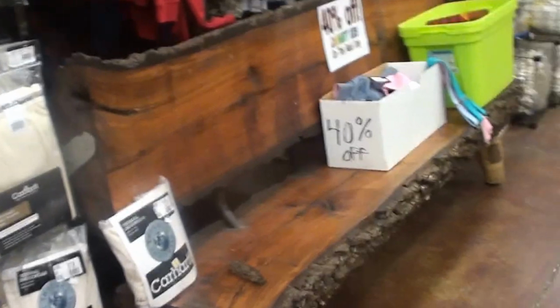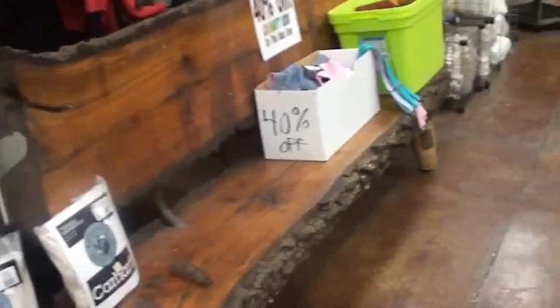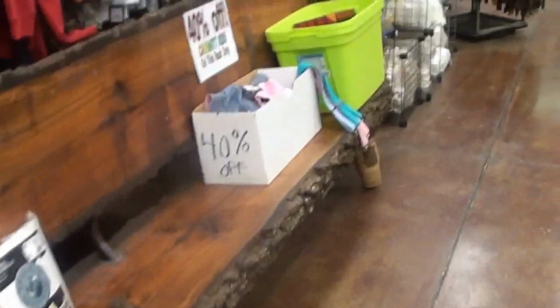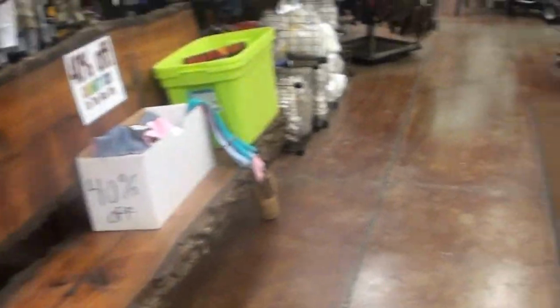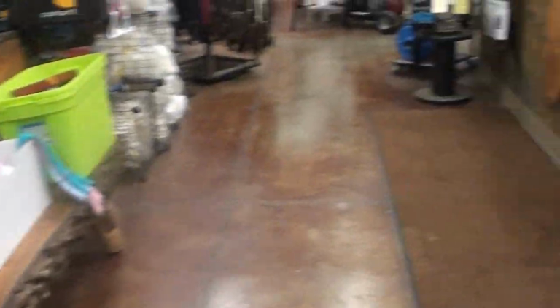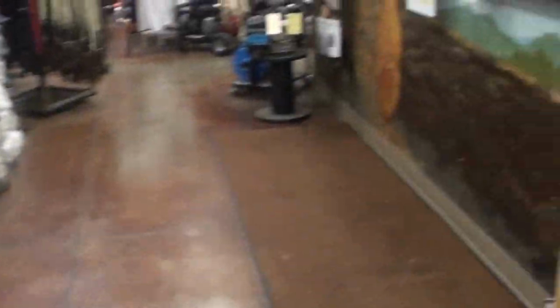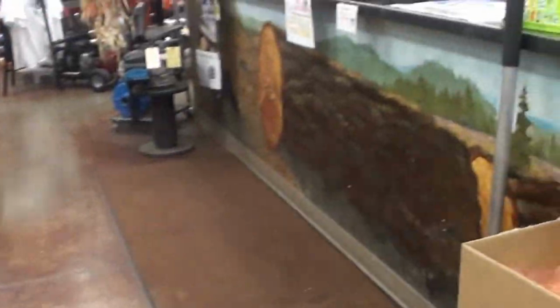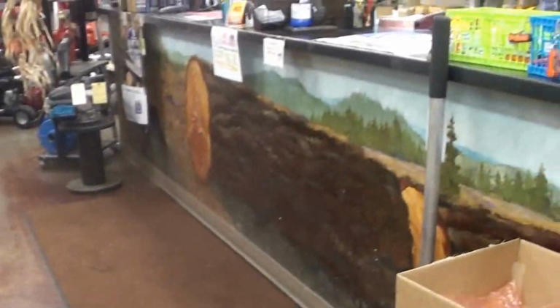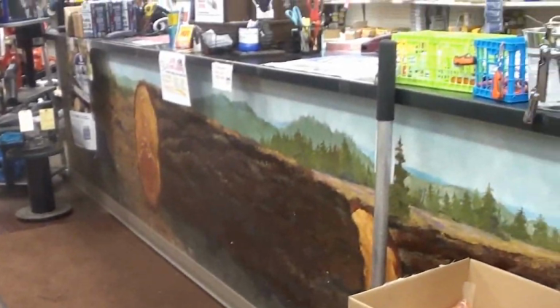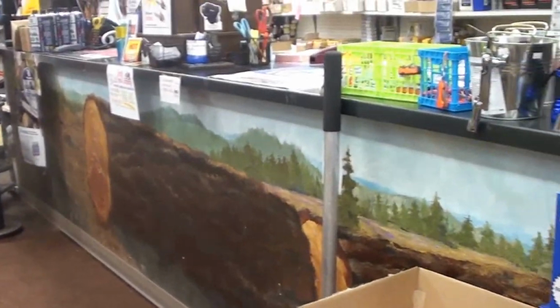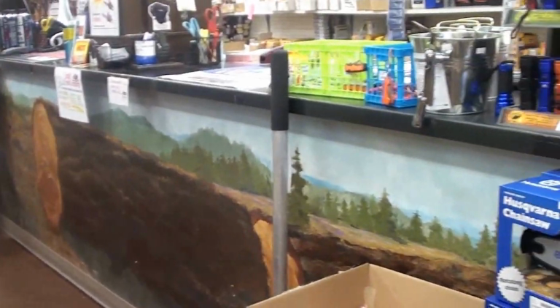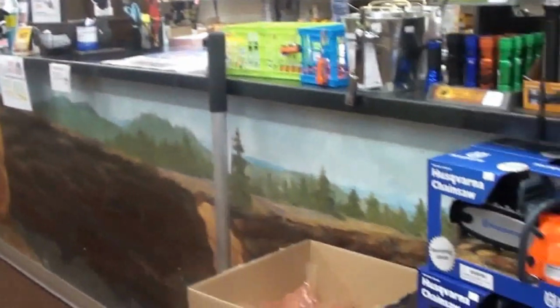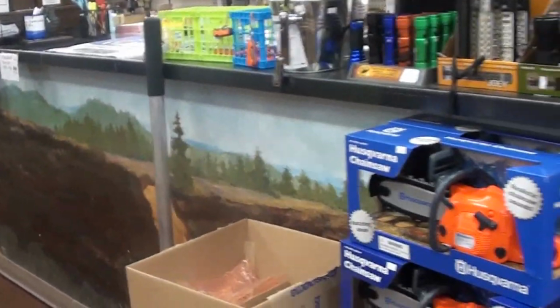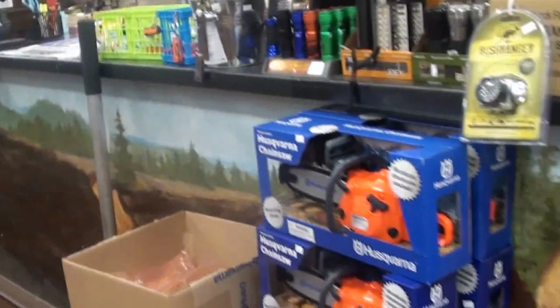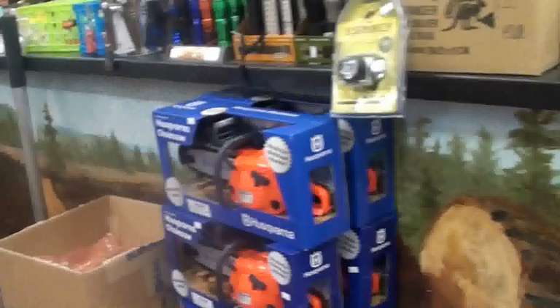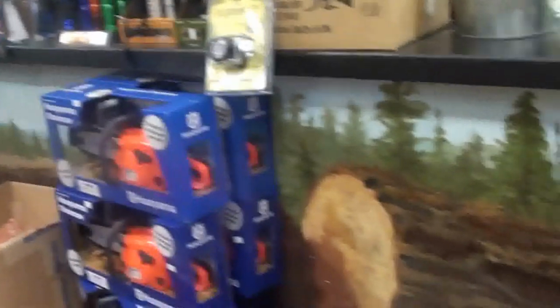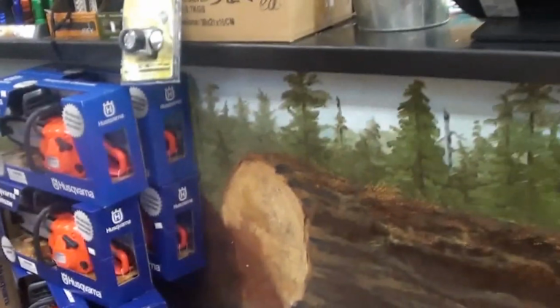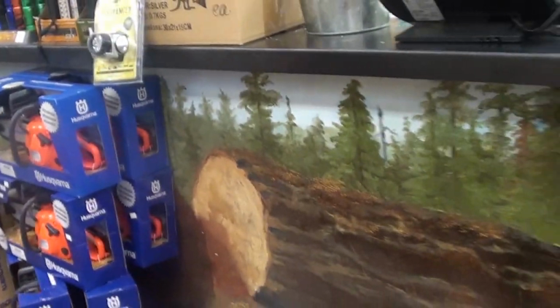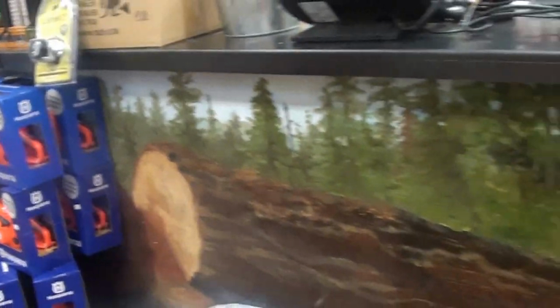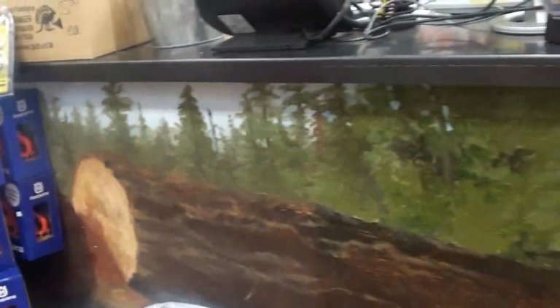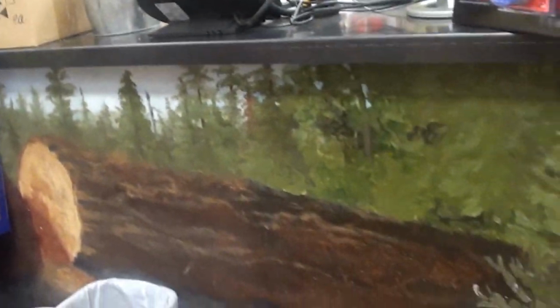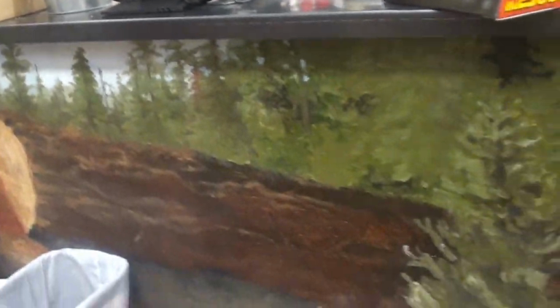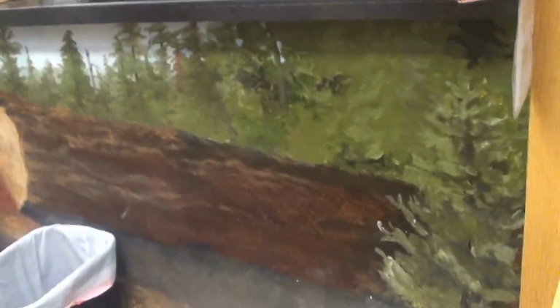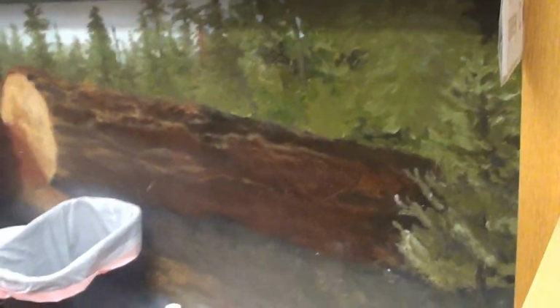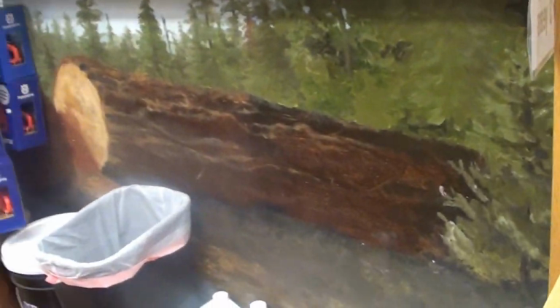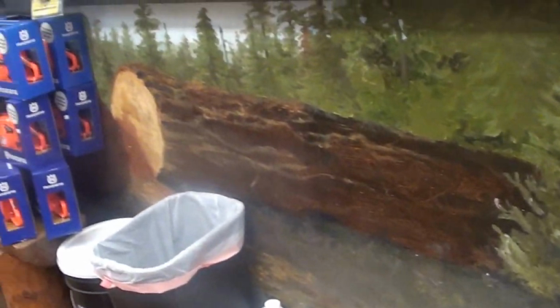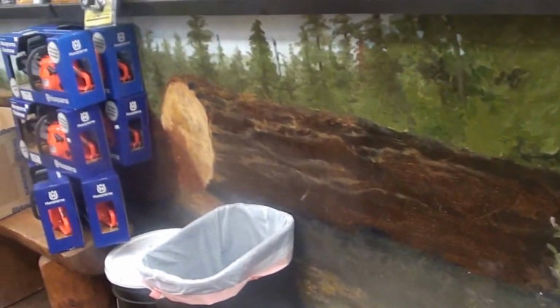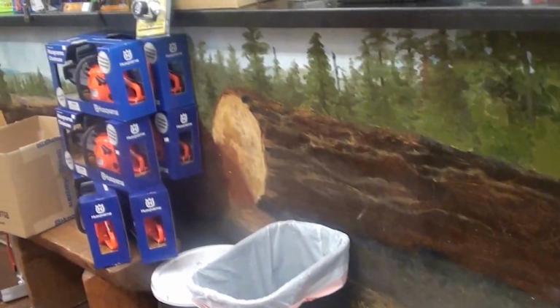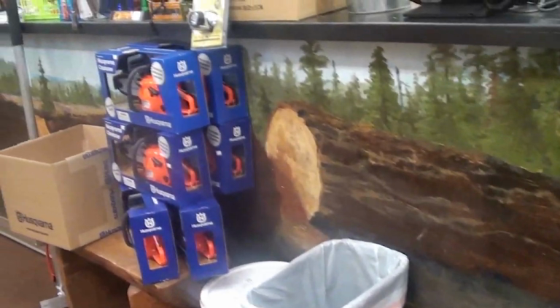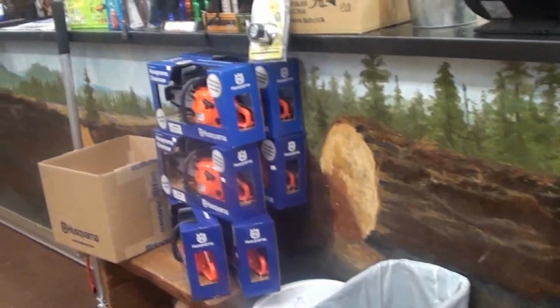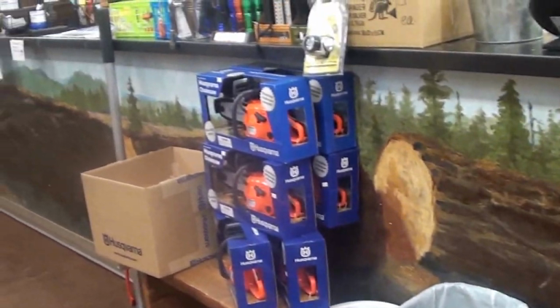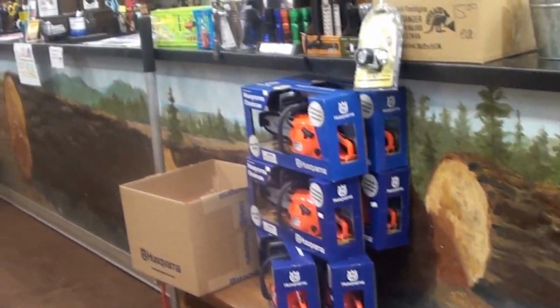There's the front counter and we had that painted — a very nice logging scene done by one of our local artists.